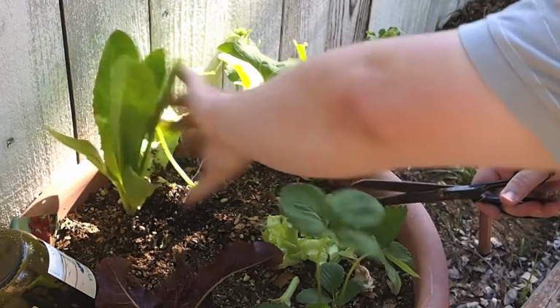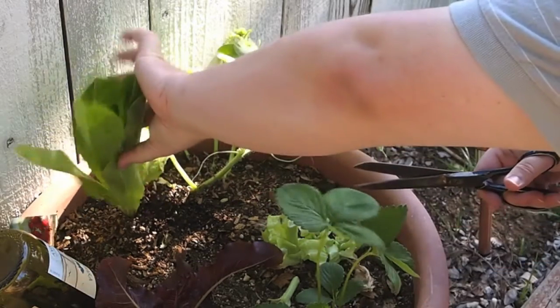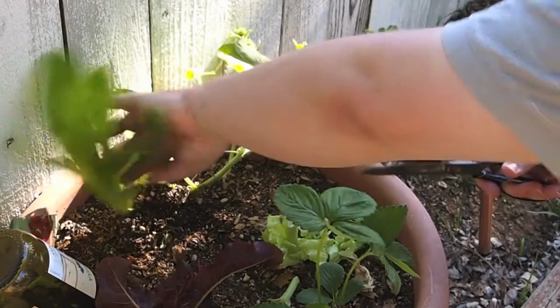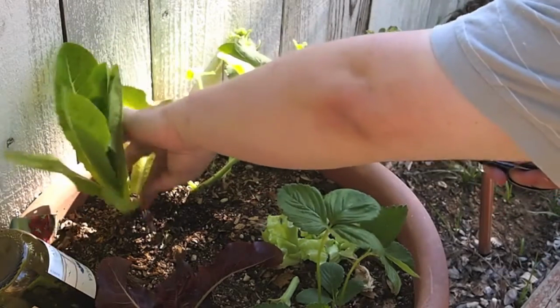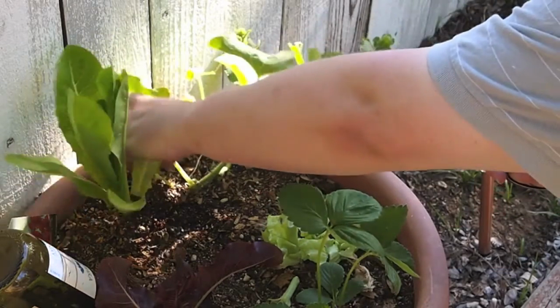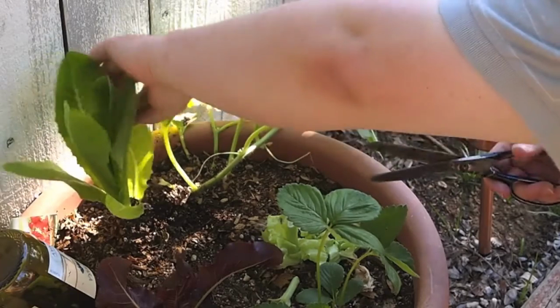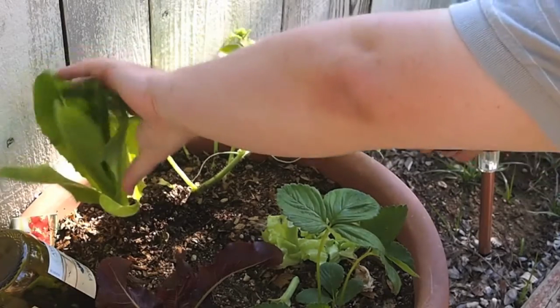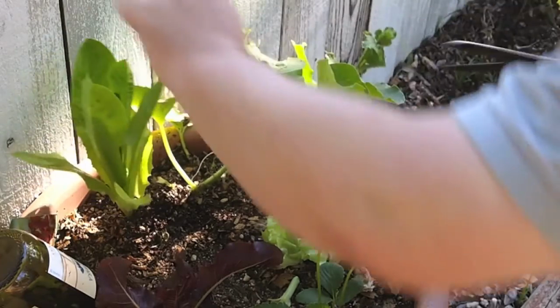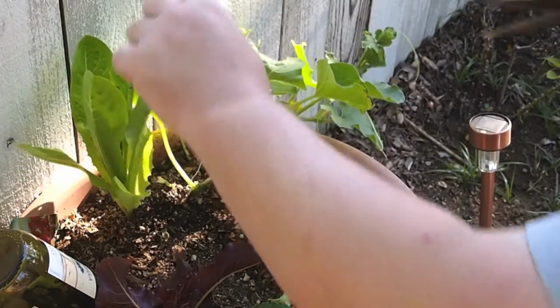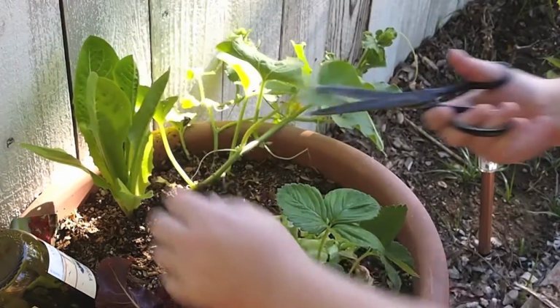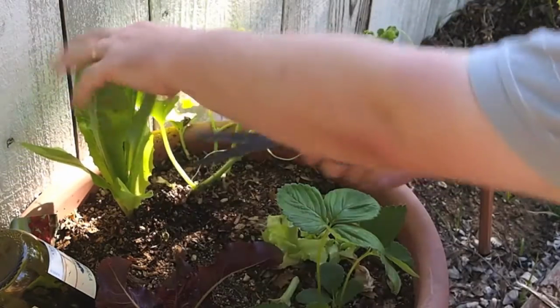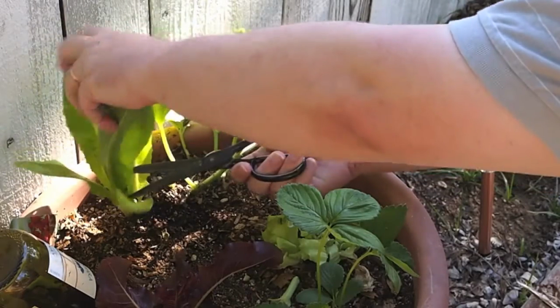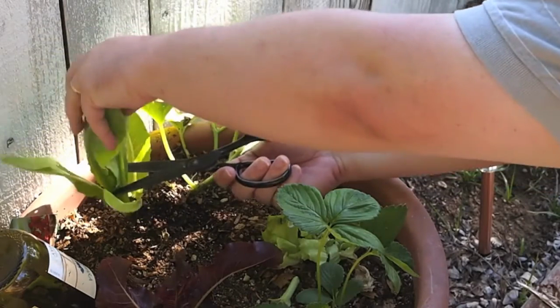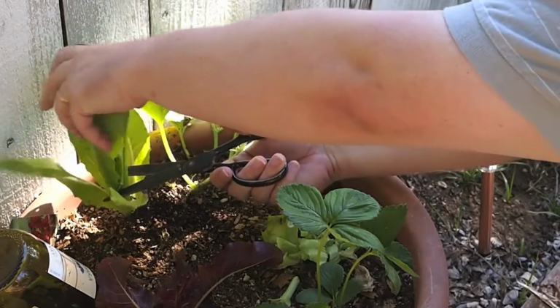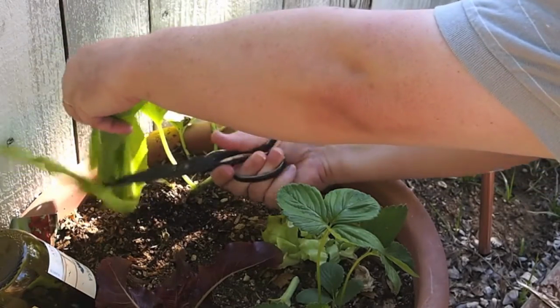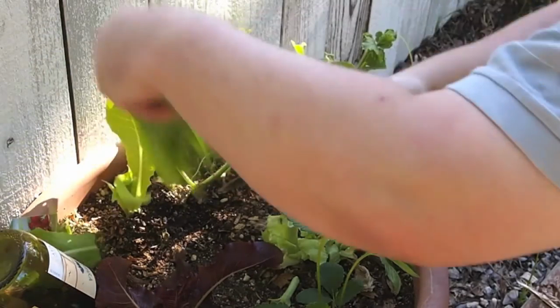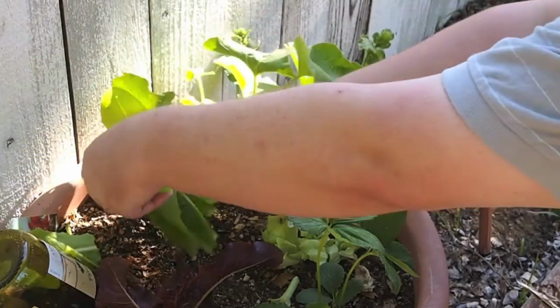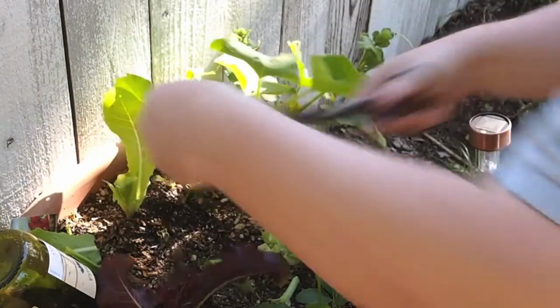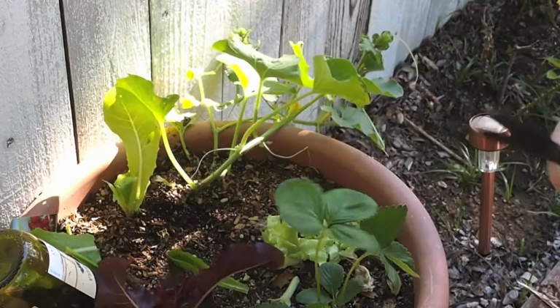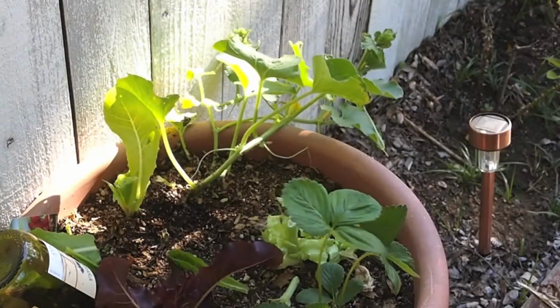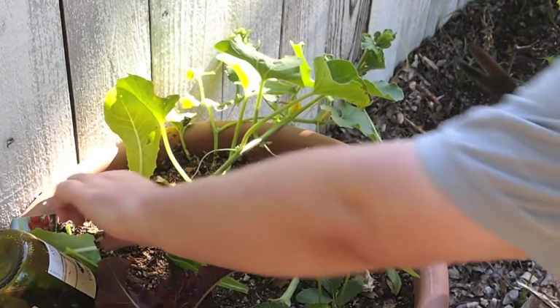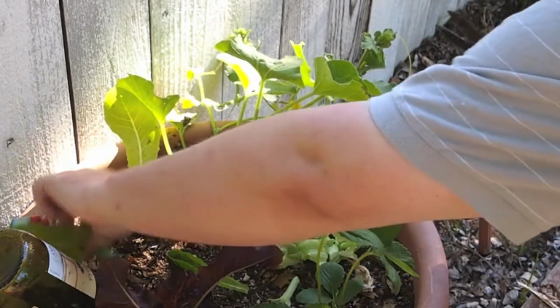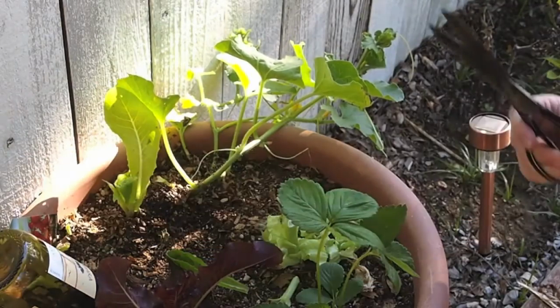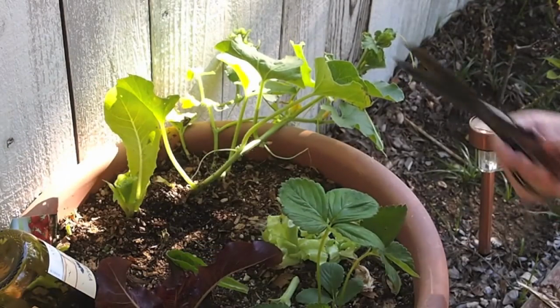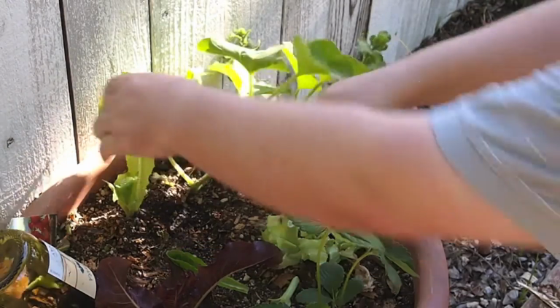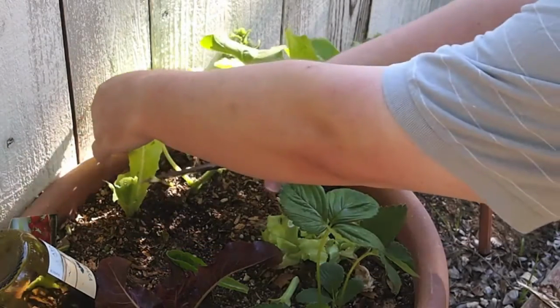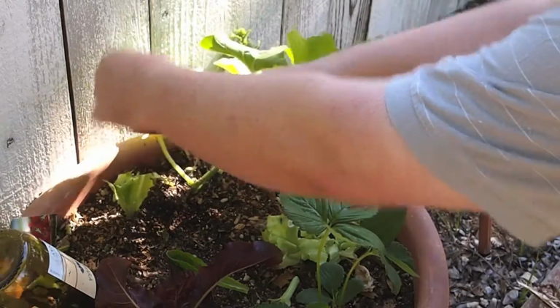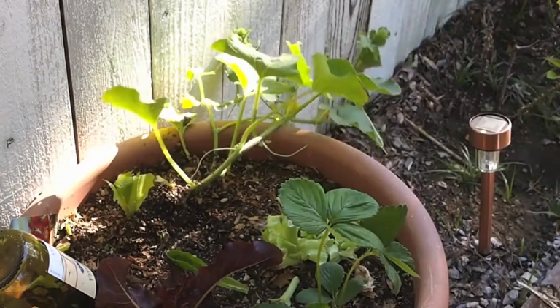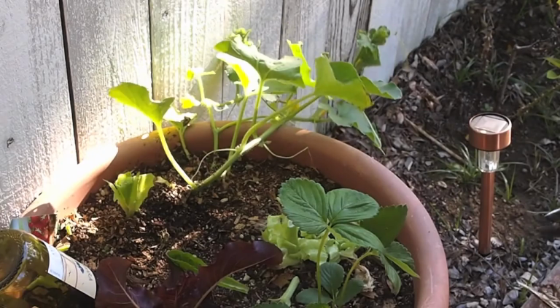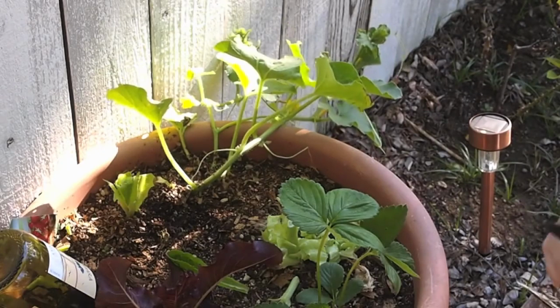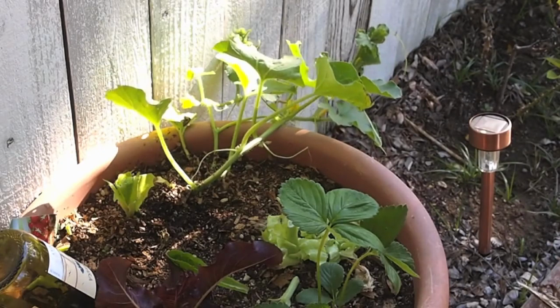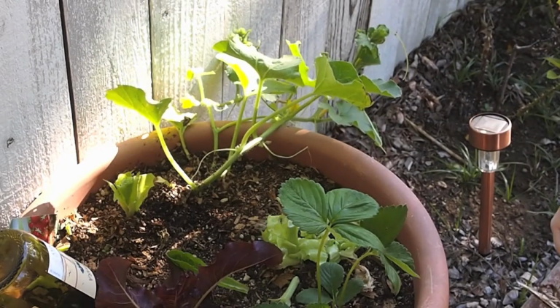I'm not sure what type of lettuce this is, but it looks almost like a mesclun. I'll take it off right about there. We'll leave the stalks, as this is cut-and-come-again — if you leave the stalks, it should throw off another set of leaves.